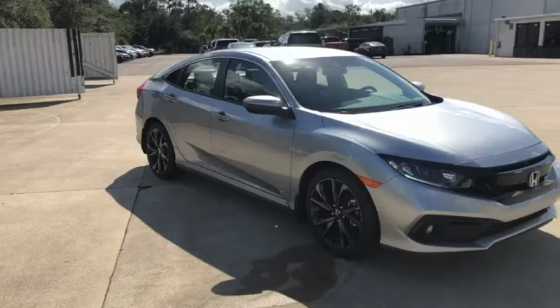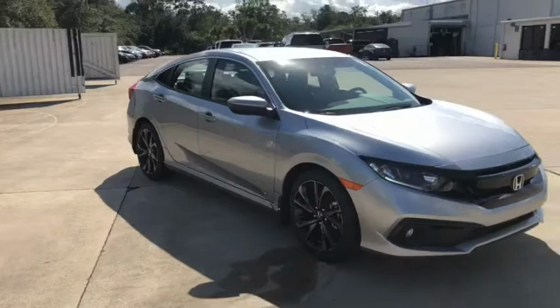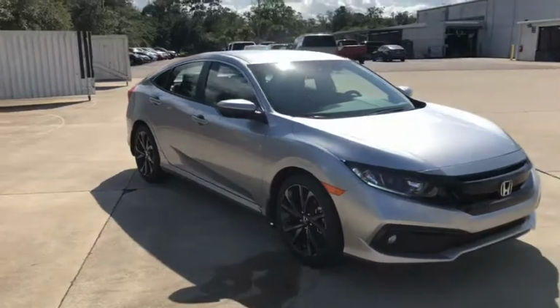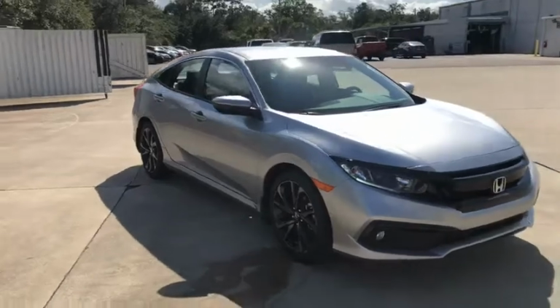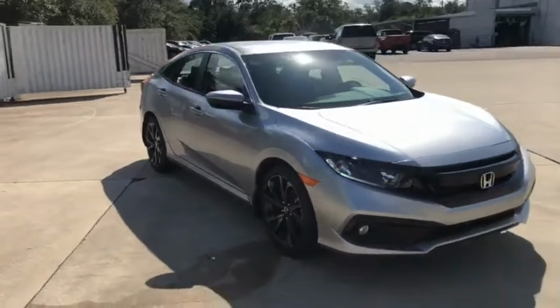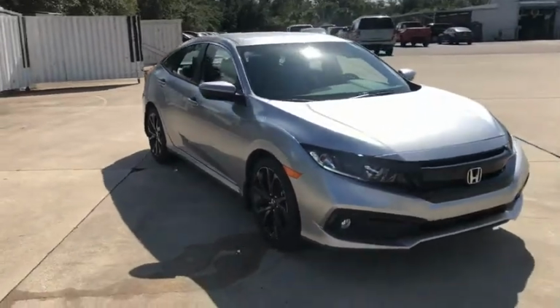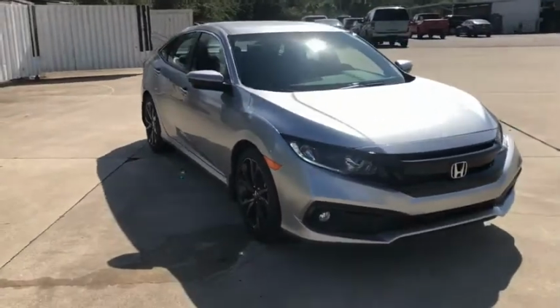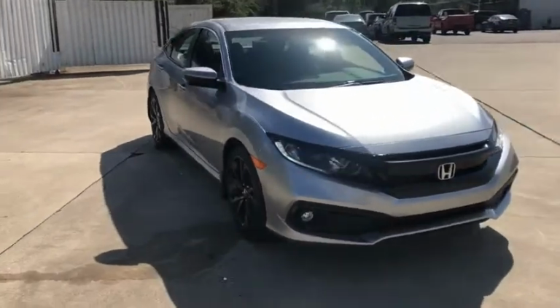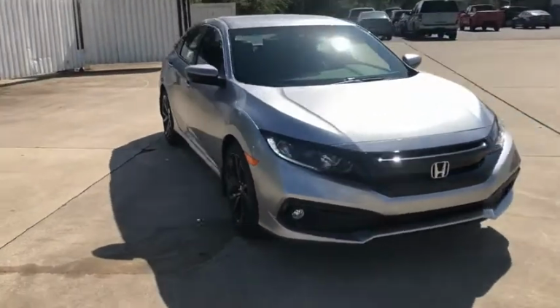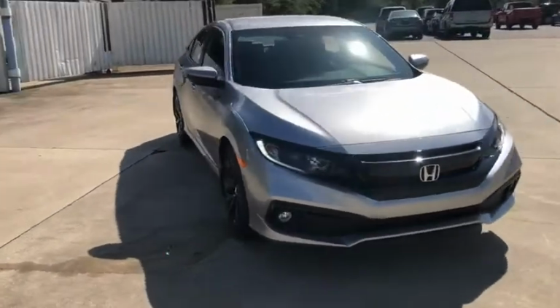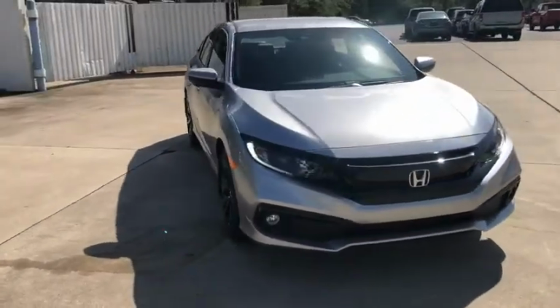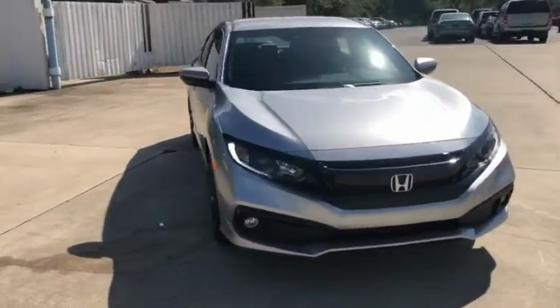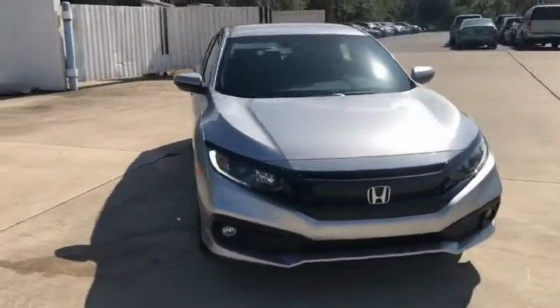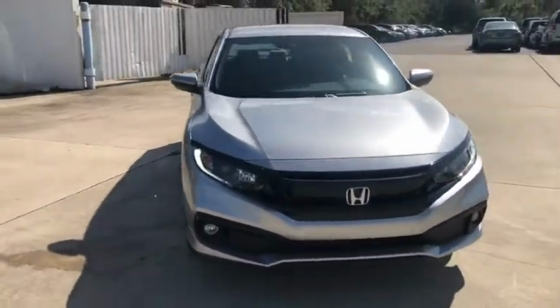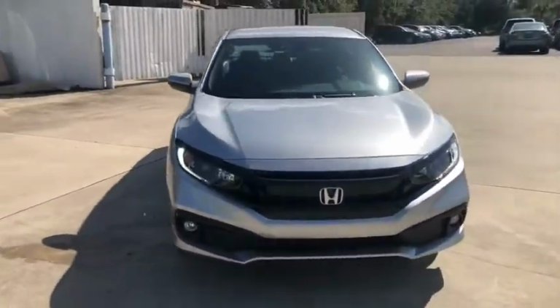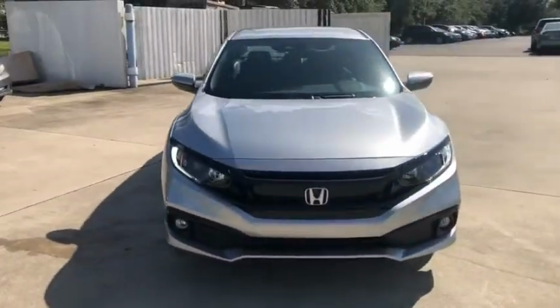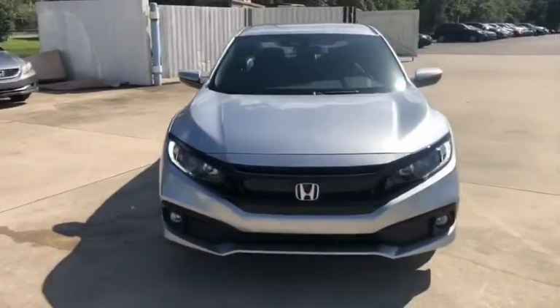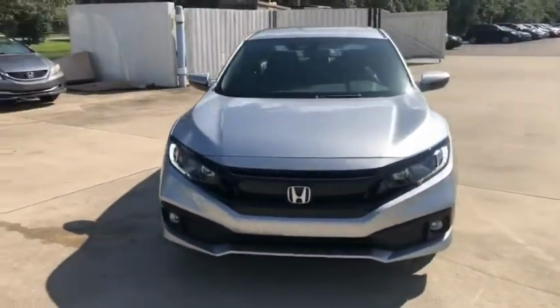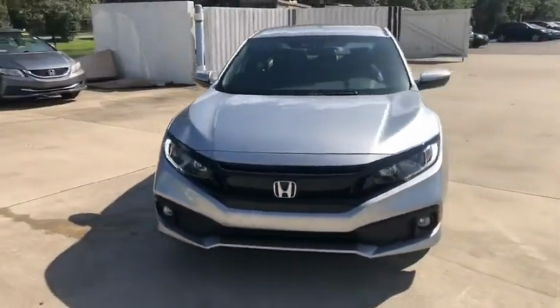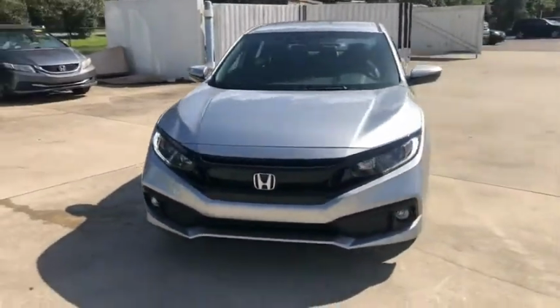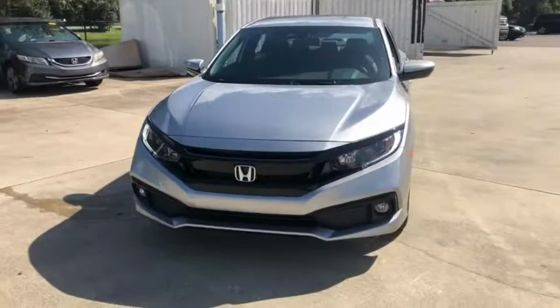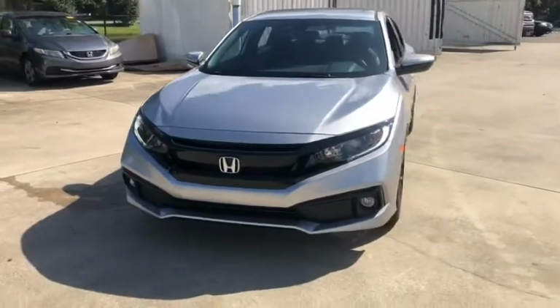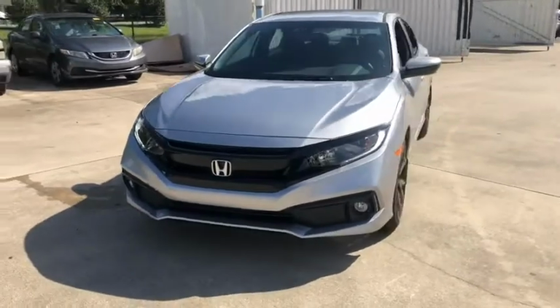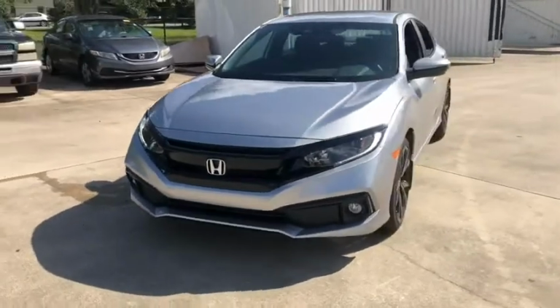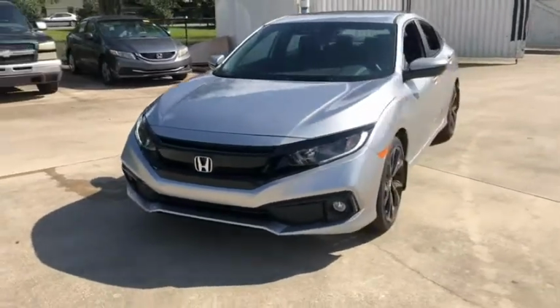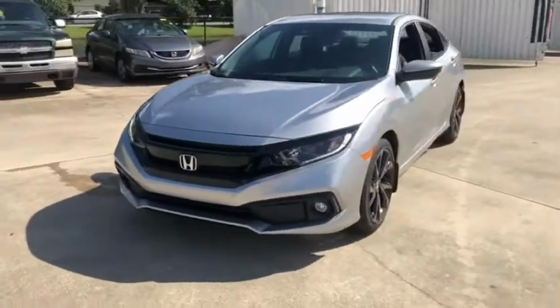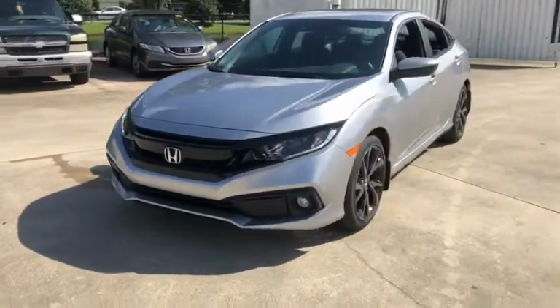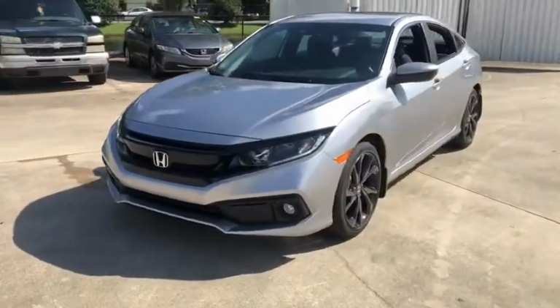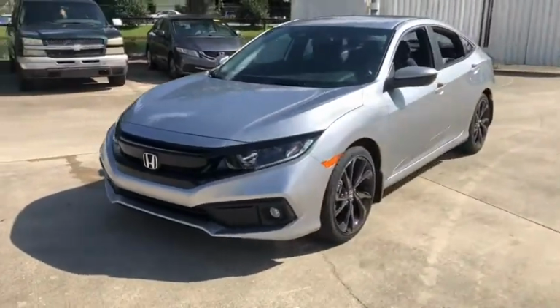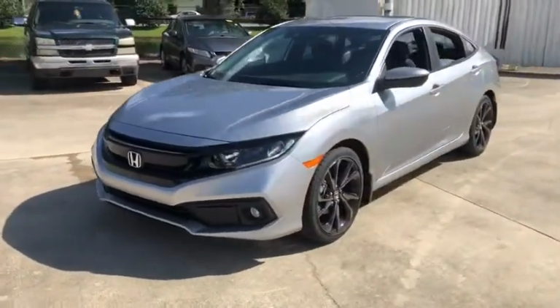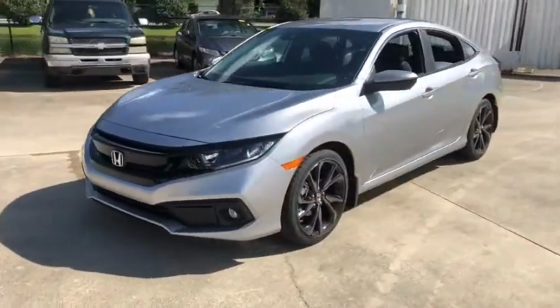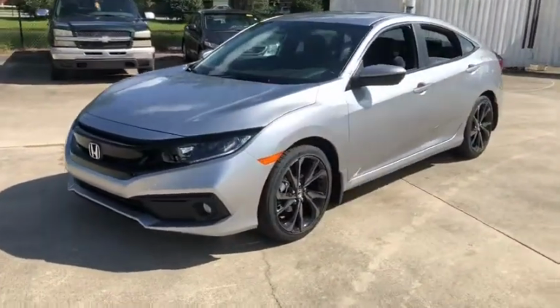Stop by and take a look at the 2020 Honda Civic. The Honda Civic is practical, offers awesome gas mileage, and is incredibly reliable.